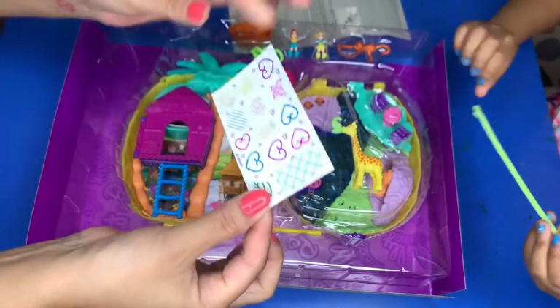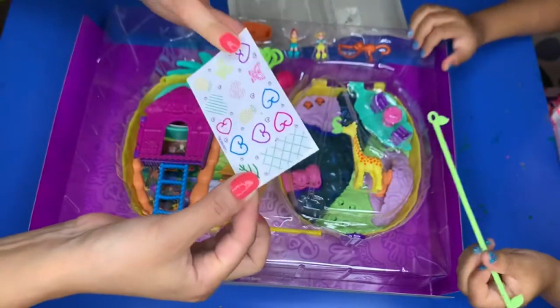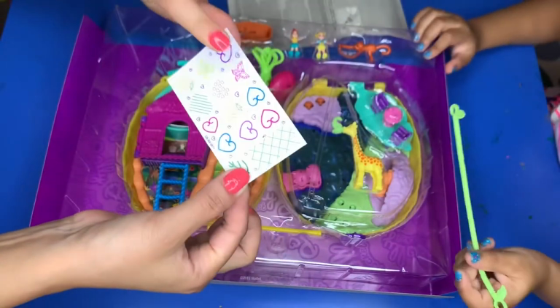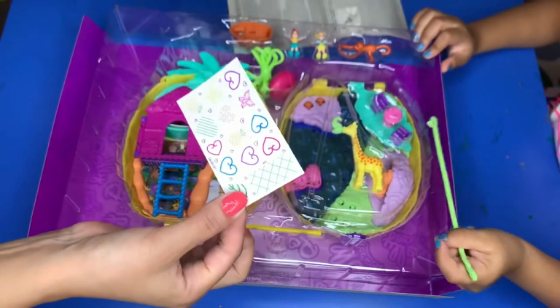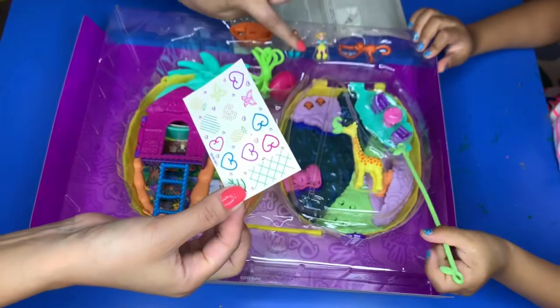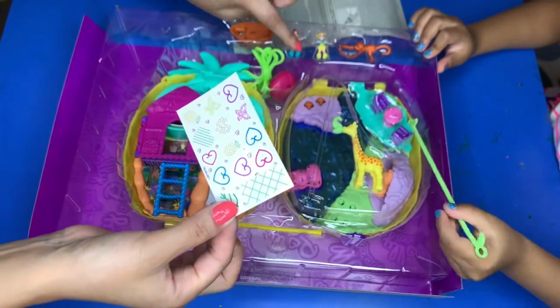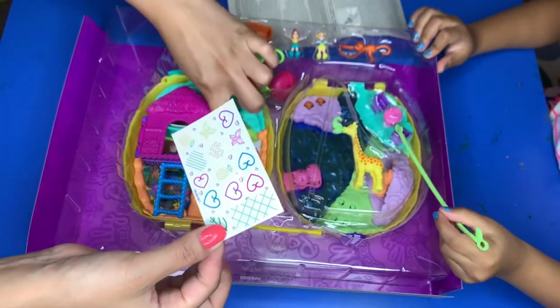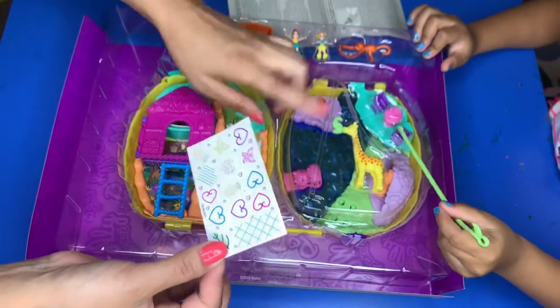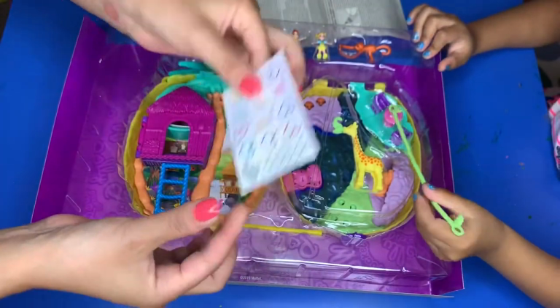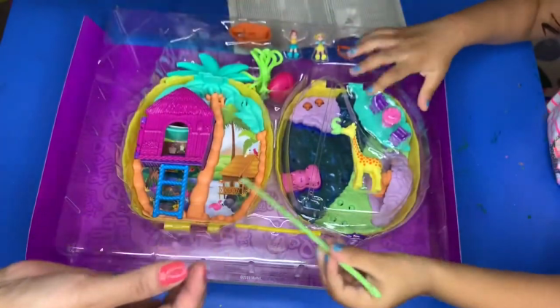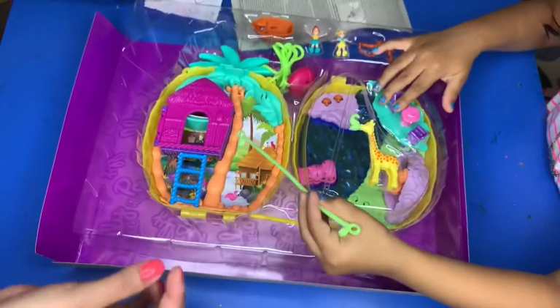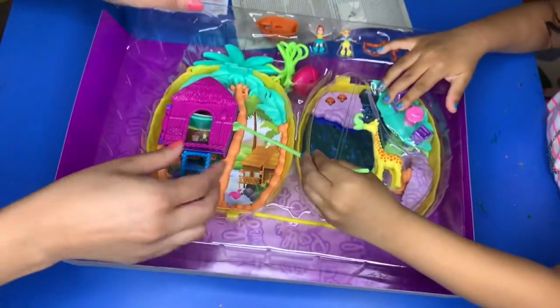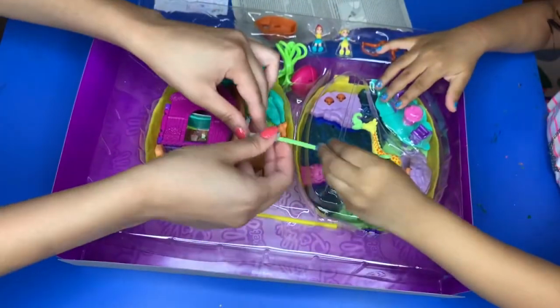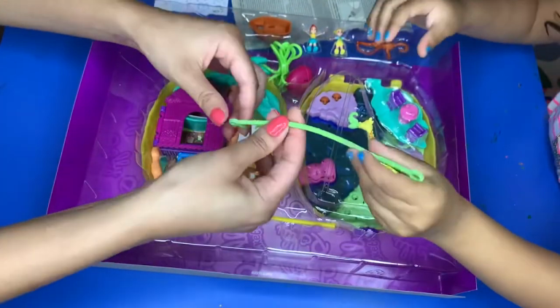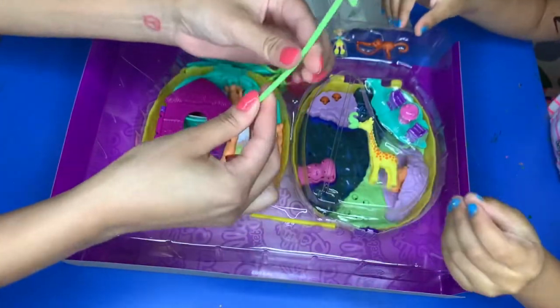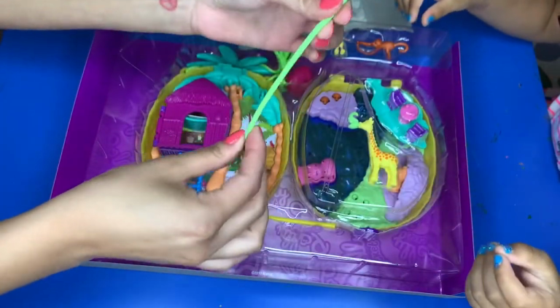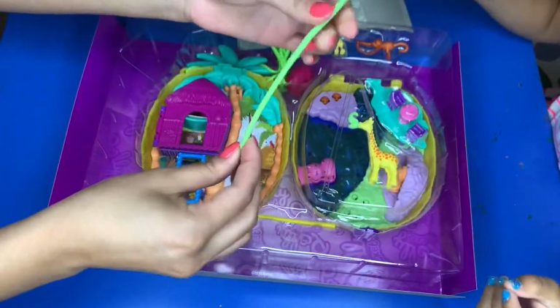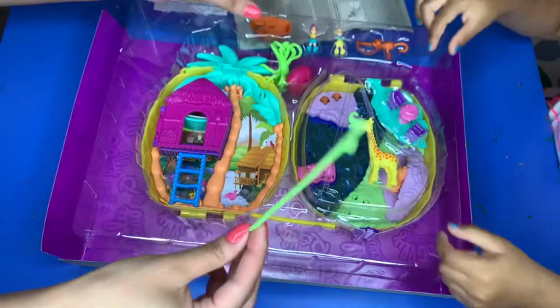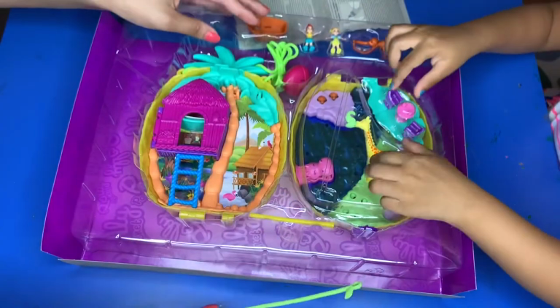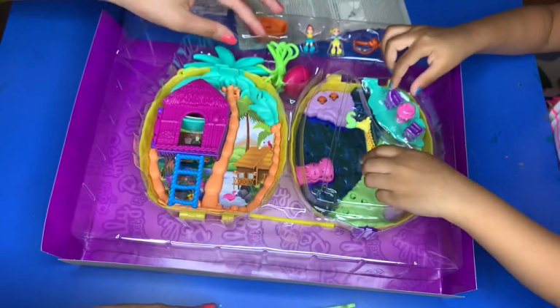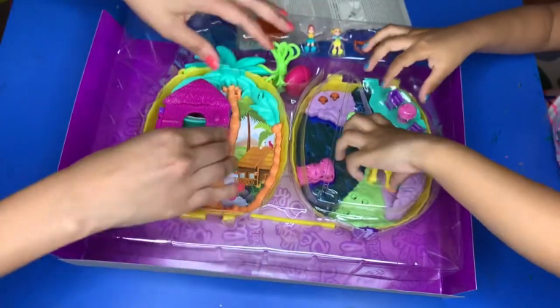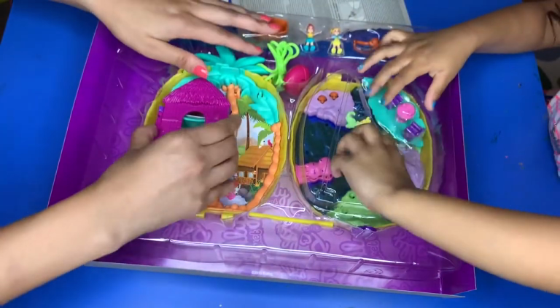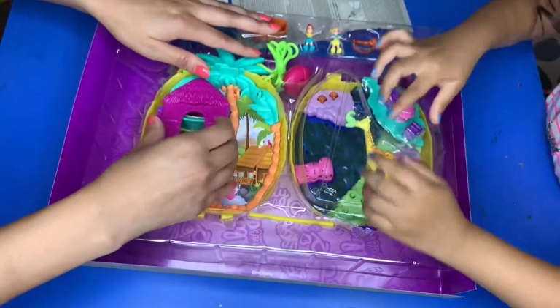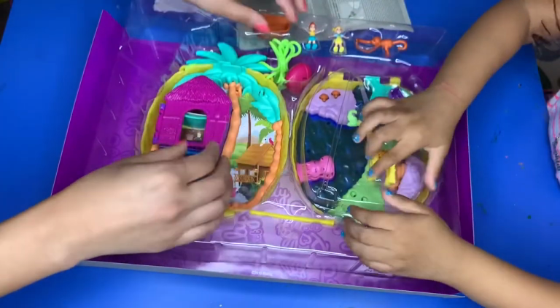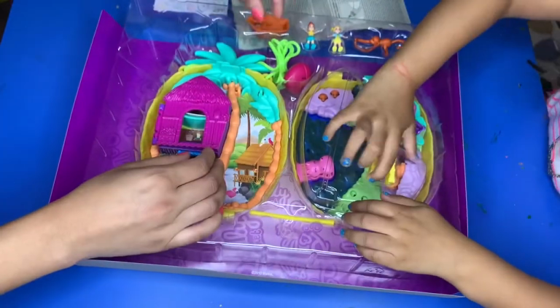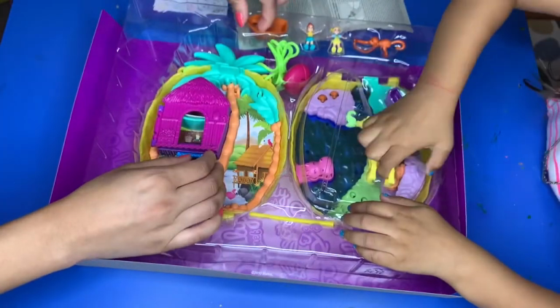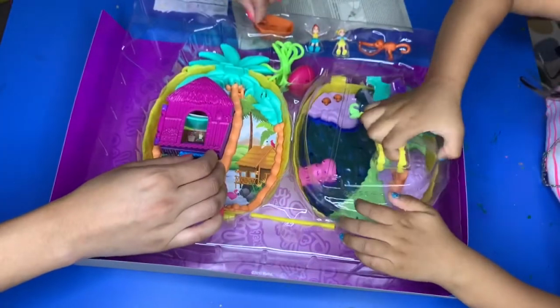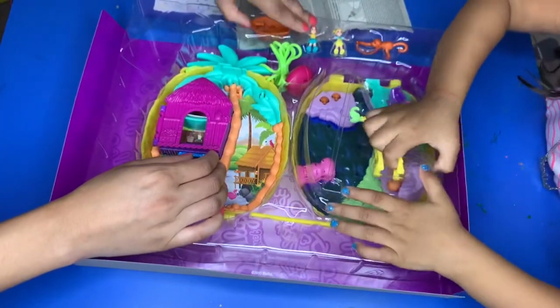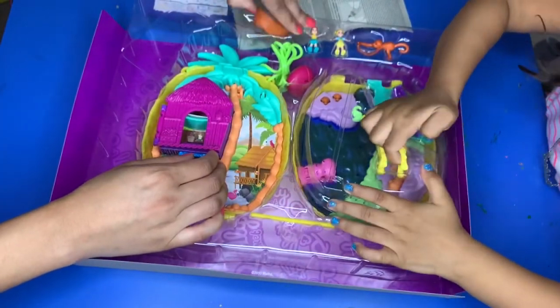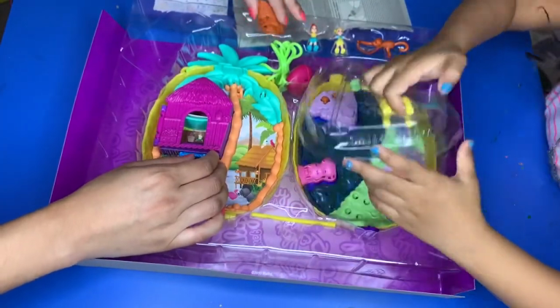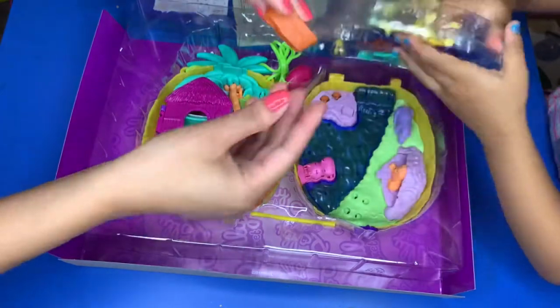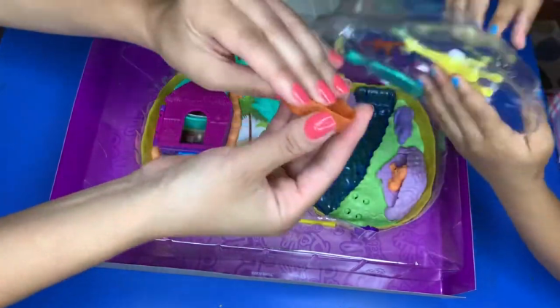These are the stickers. If you haven't ever played with Polly Pocket, the new Polly Pockets have stickers where the Polly Pockets can stick with their feet, and you can put them anywhere. We'll use those later. And there's also what looks like a rope — we'll have to figure that out — and it comes with a boat.